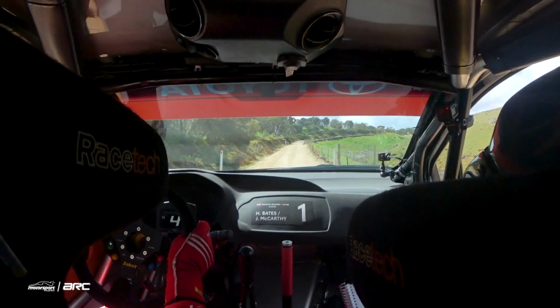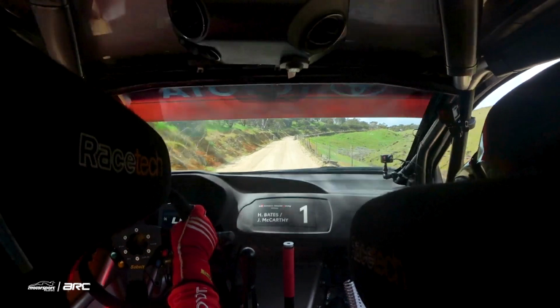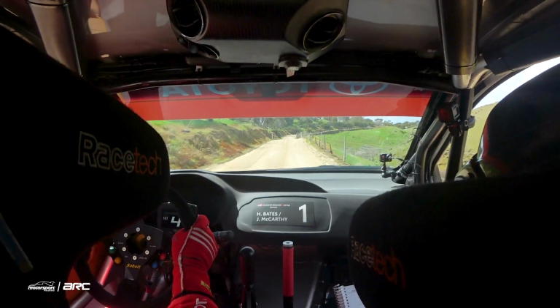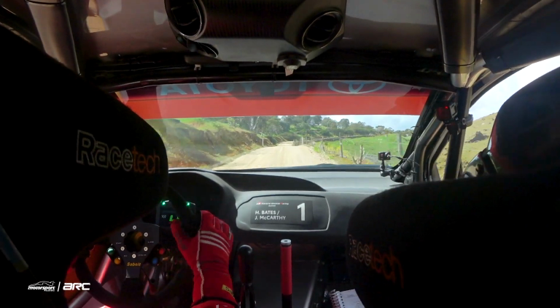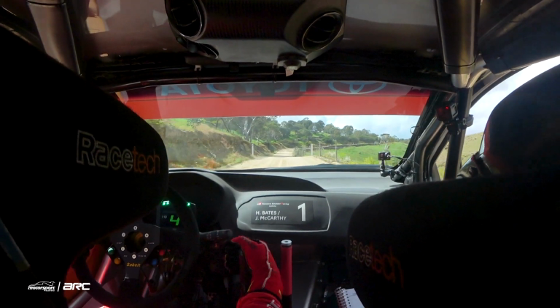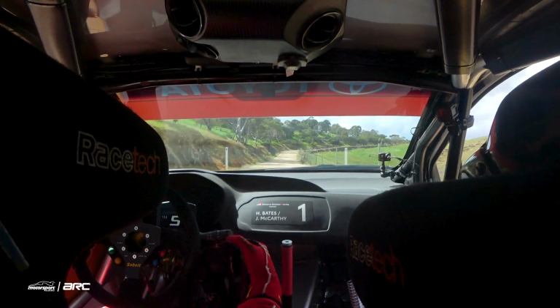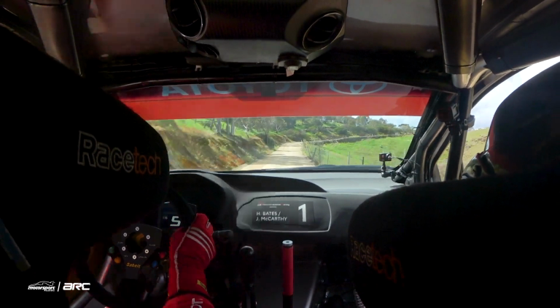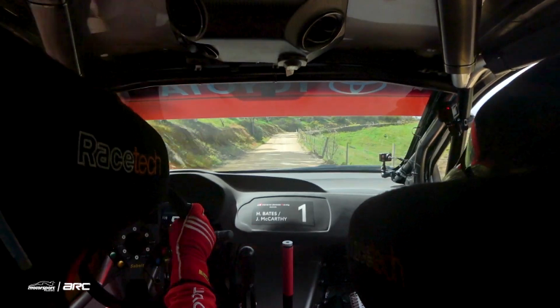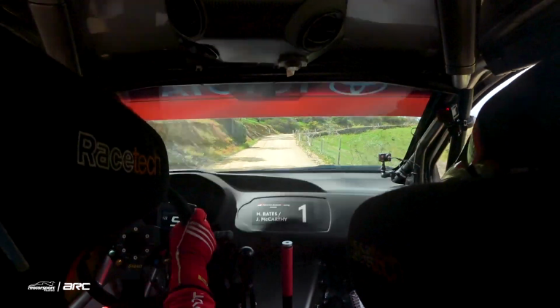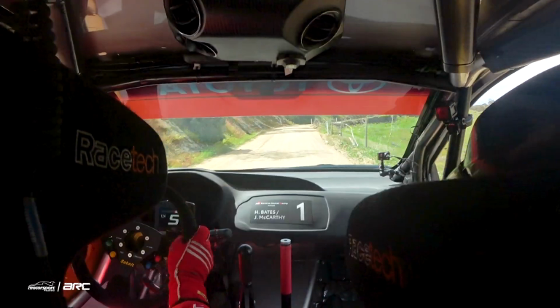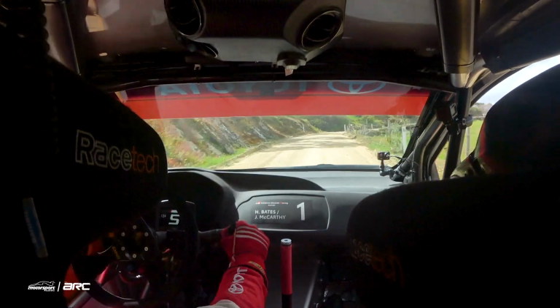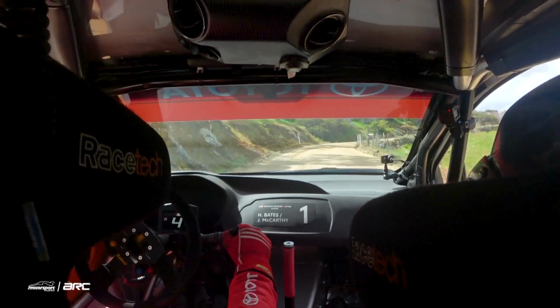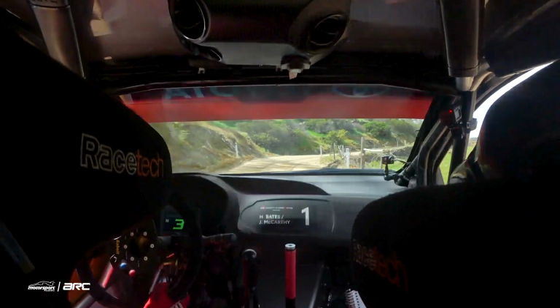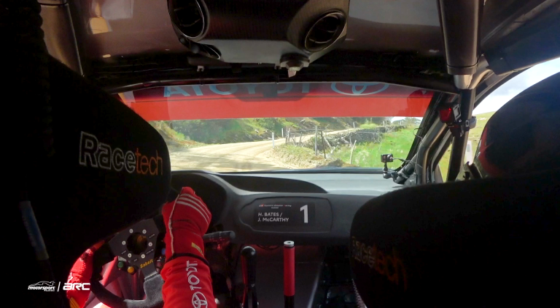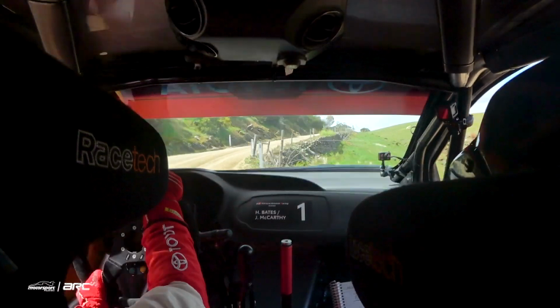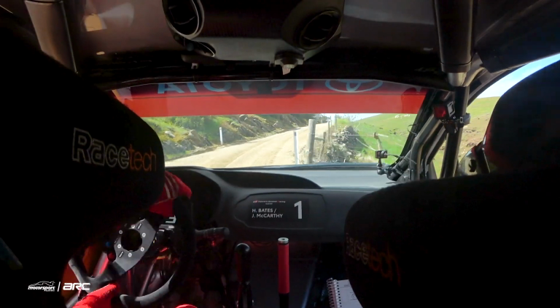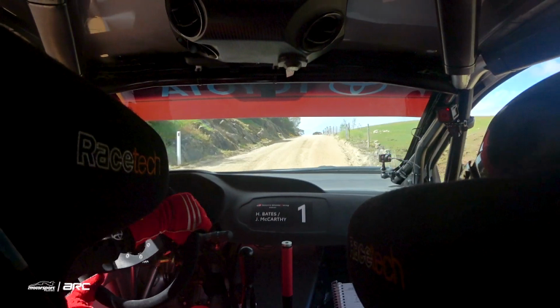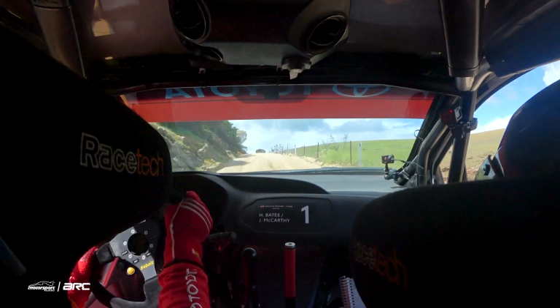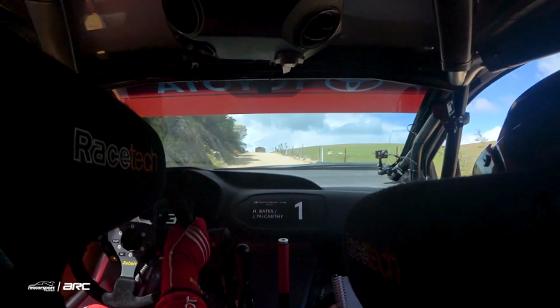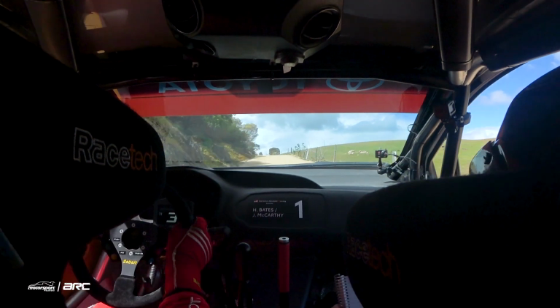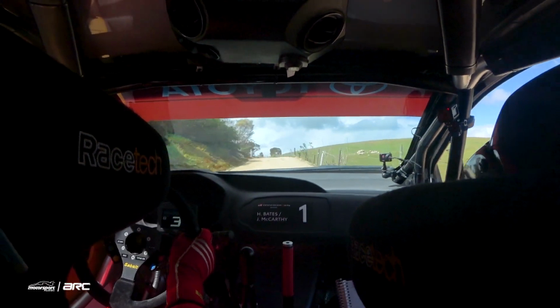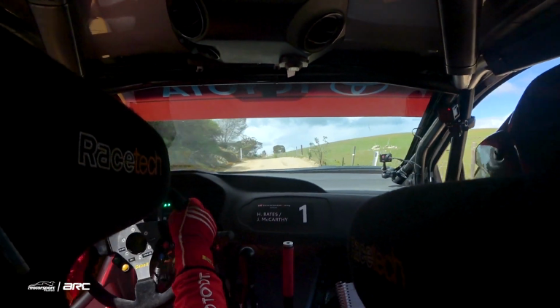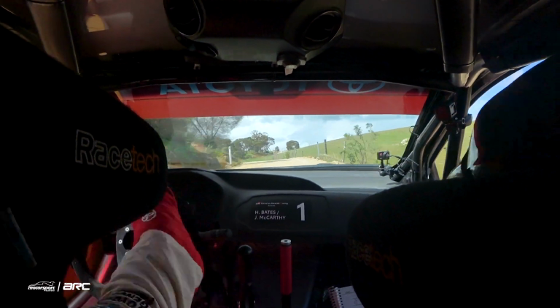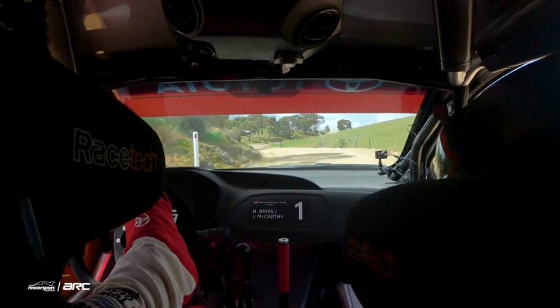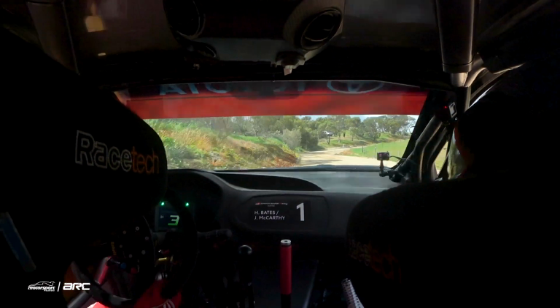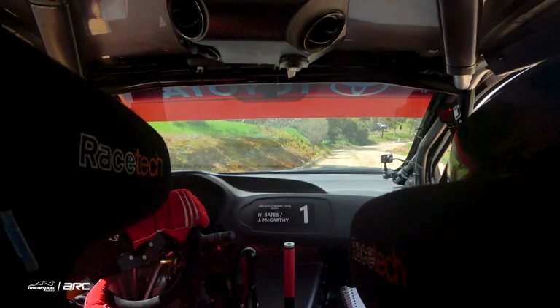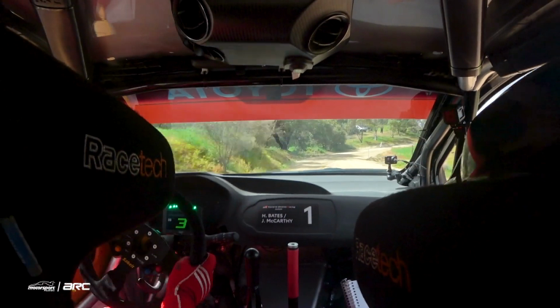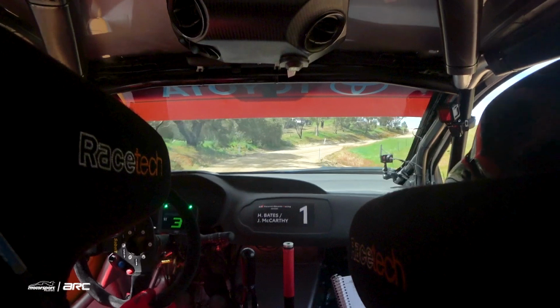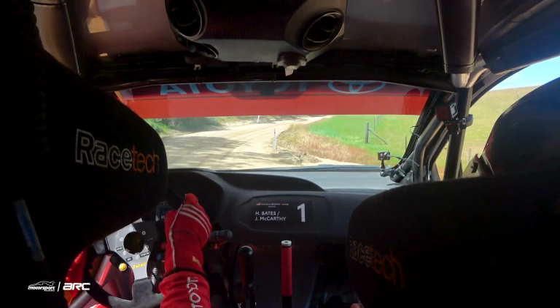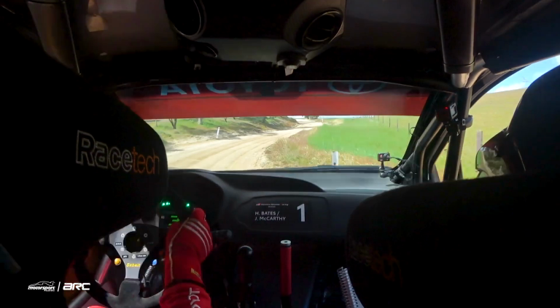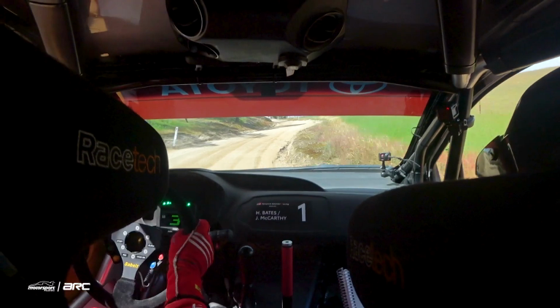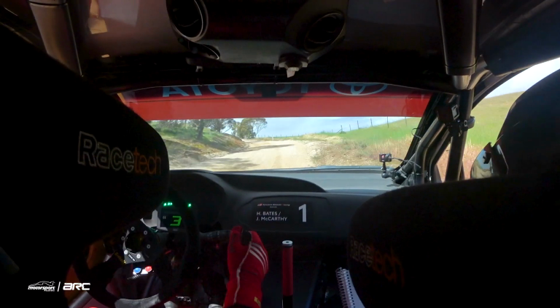50, late 4 left plus on crest. Into 4 right, go 80, 60. Late 5 left, 50, in on crest. Into the finish.